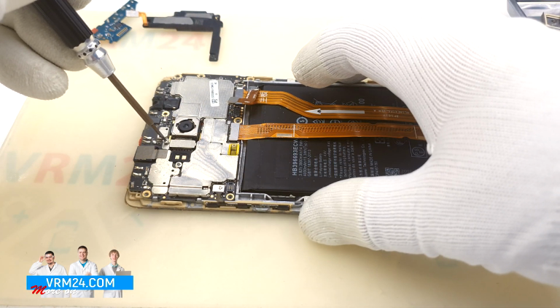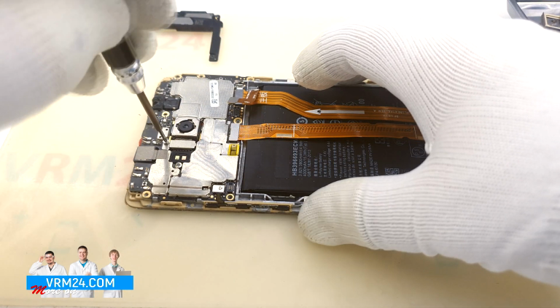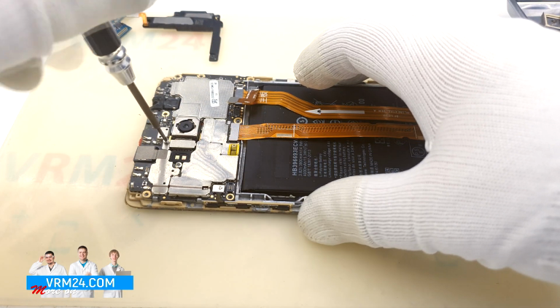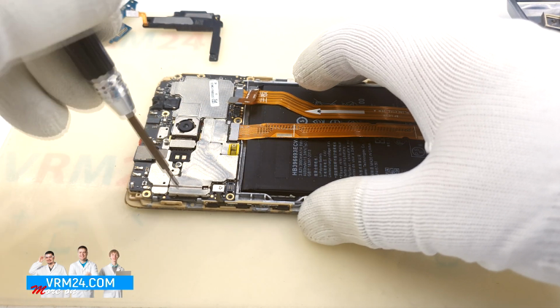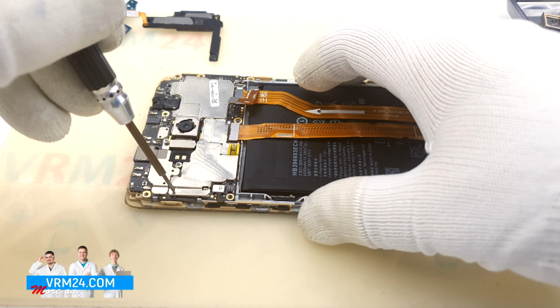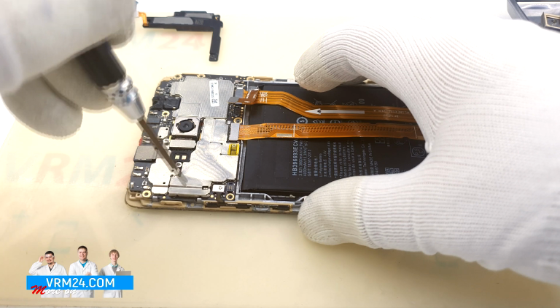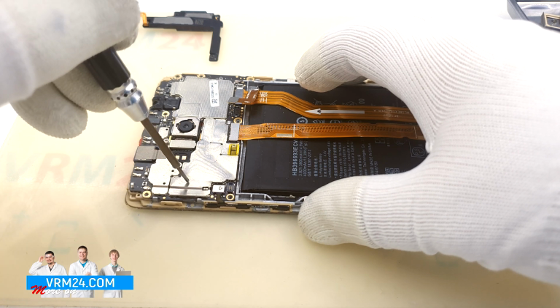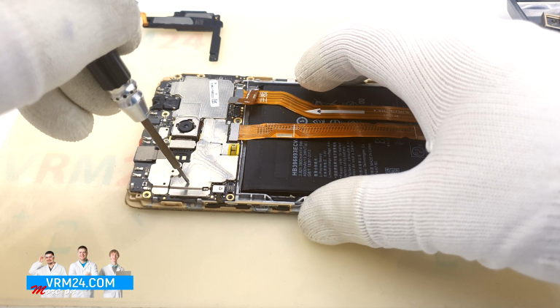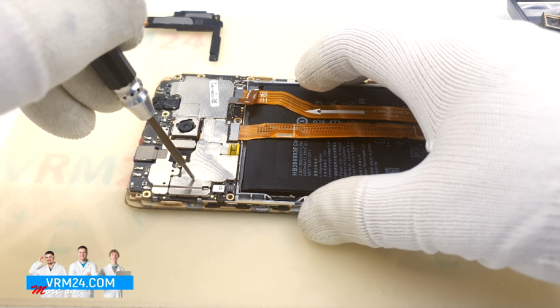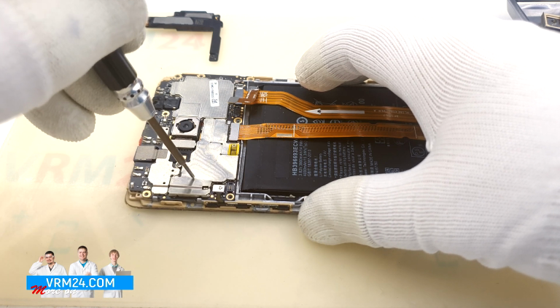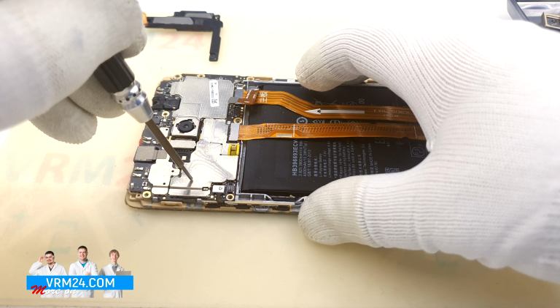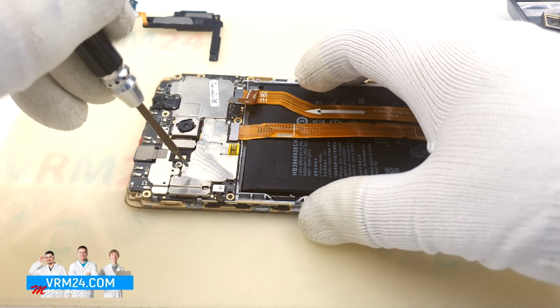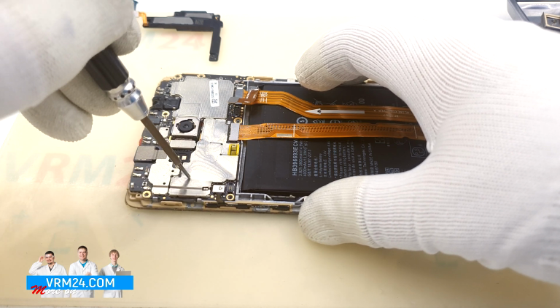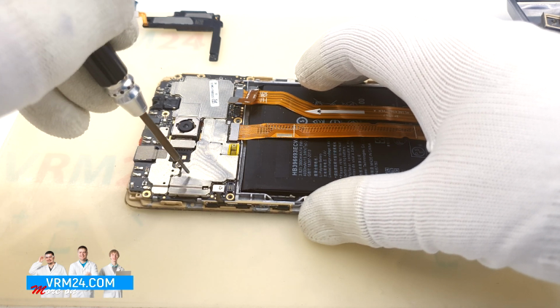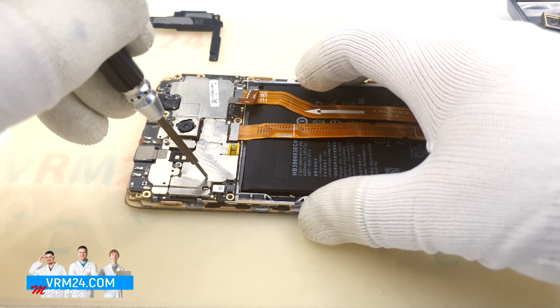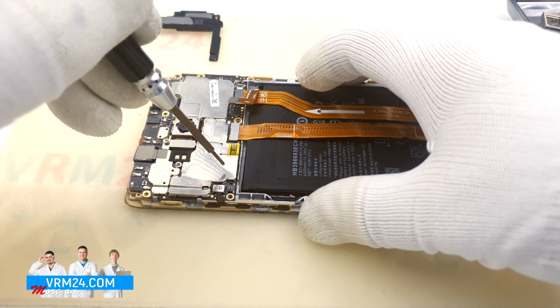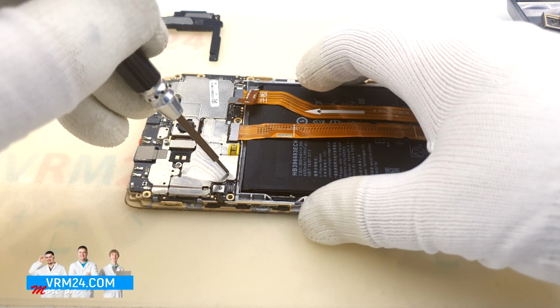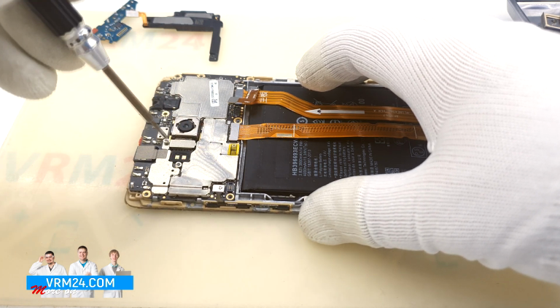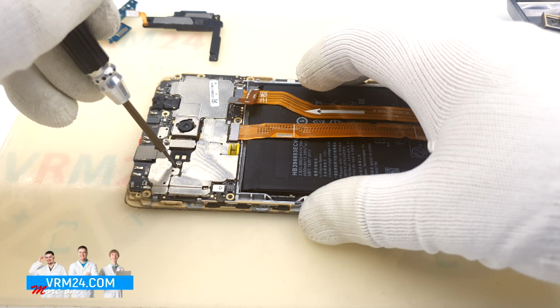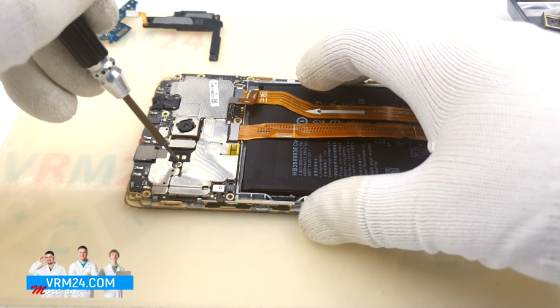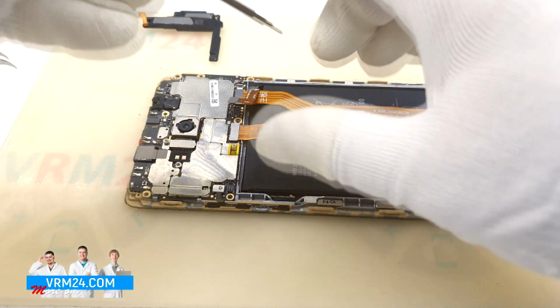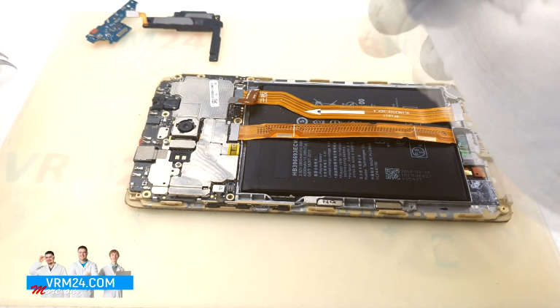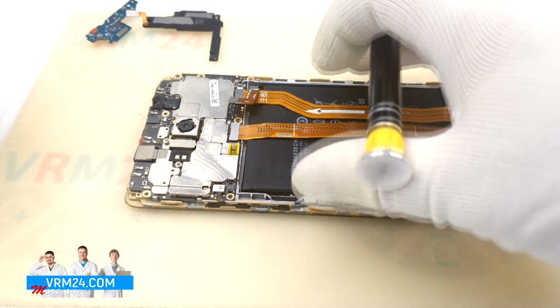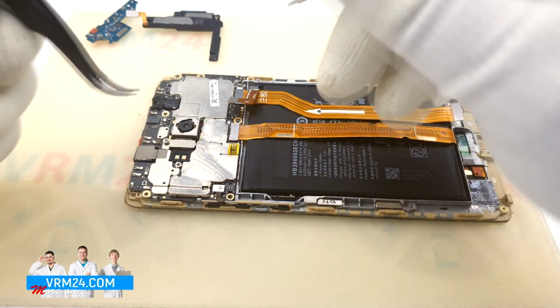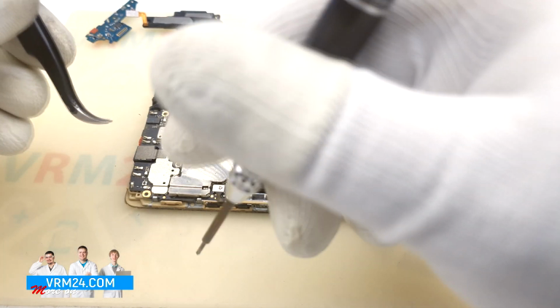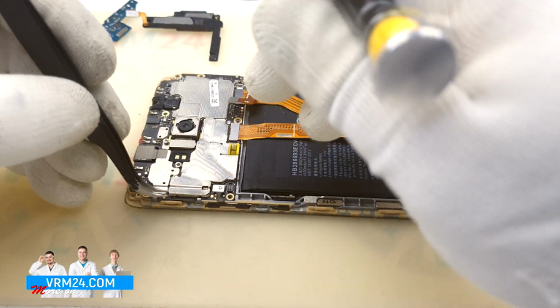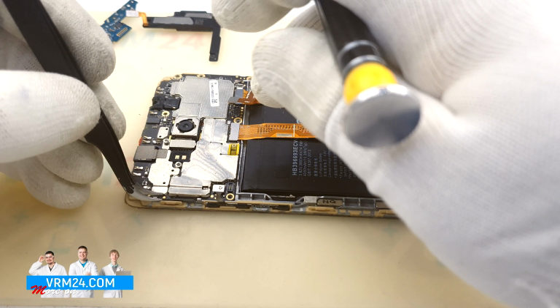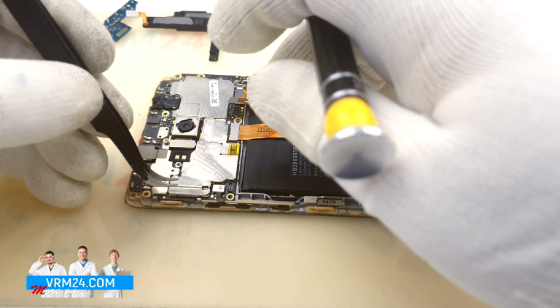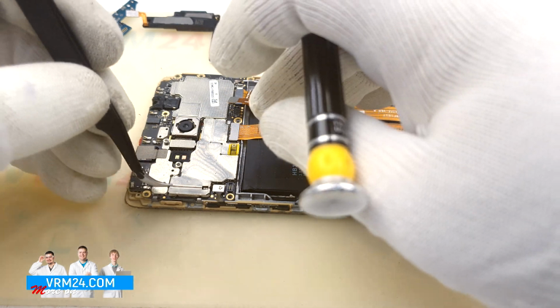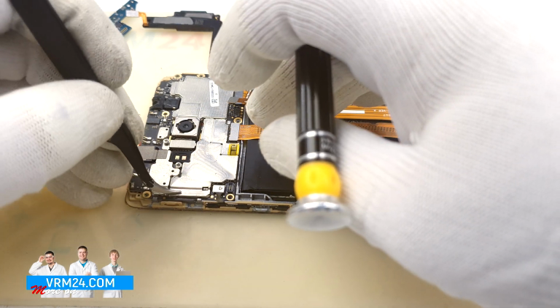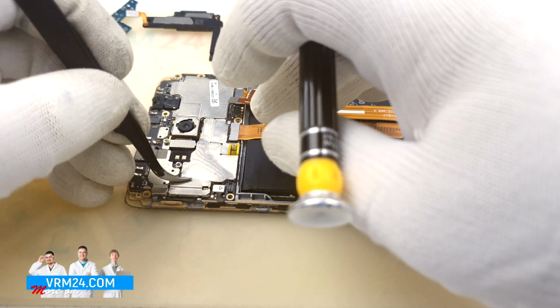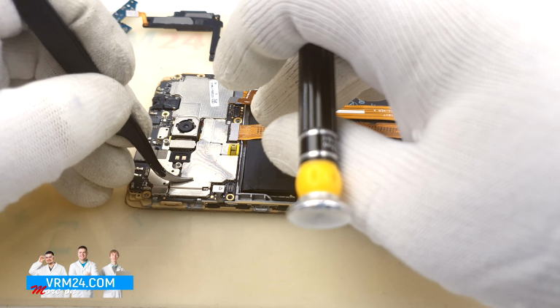We can see that the shield protecting the microchips is deformed, possibly due to a previous repair or damage to the back cover. We'll try to open it without further damage.